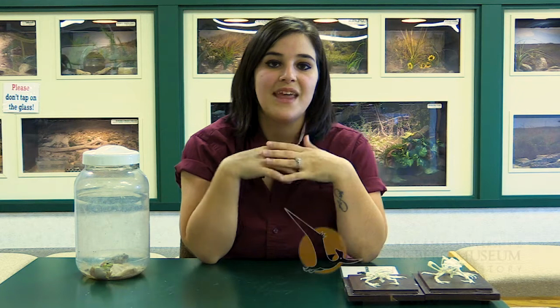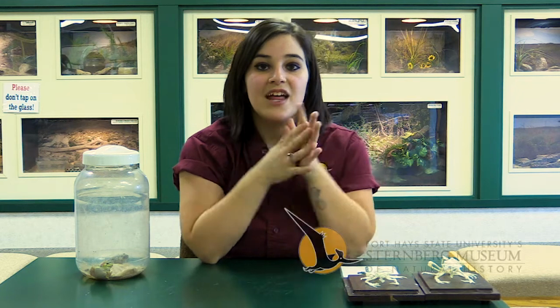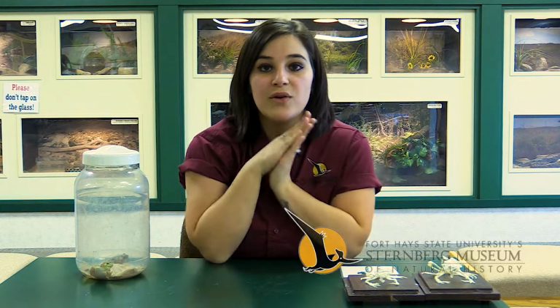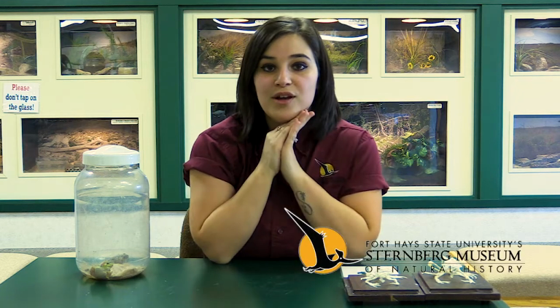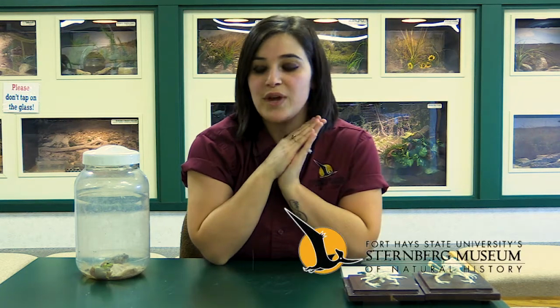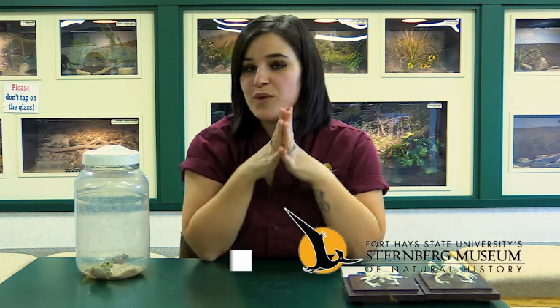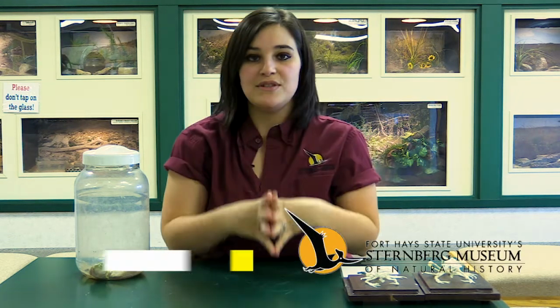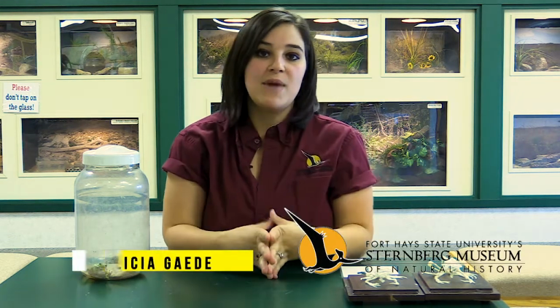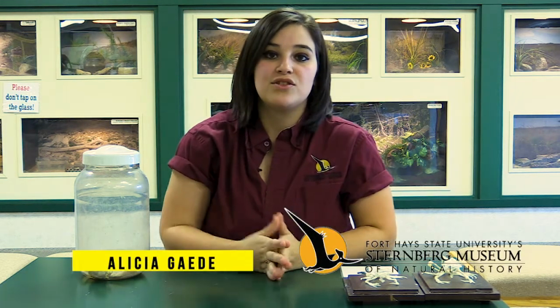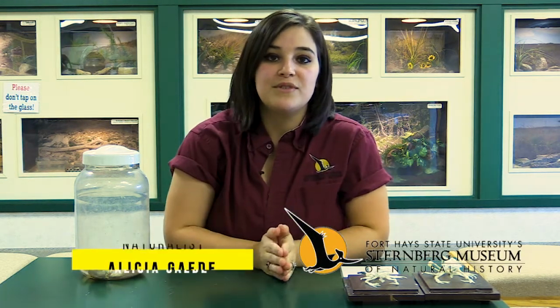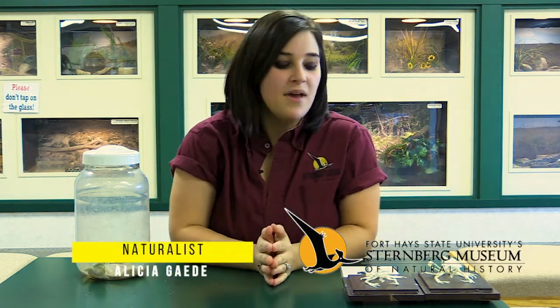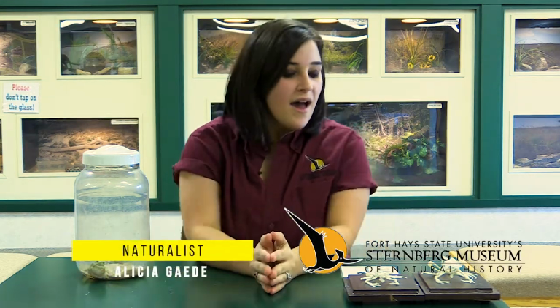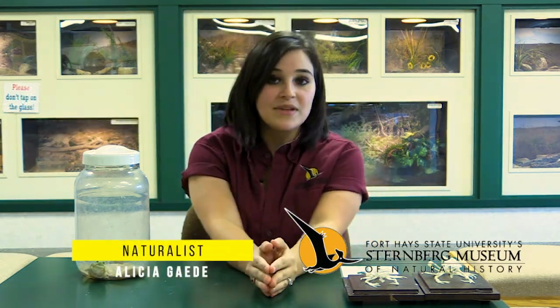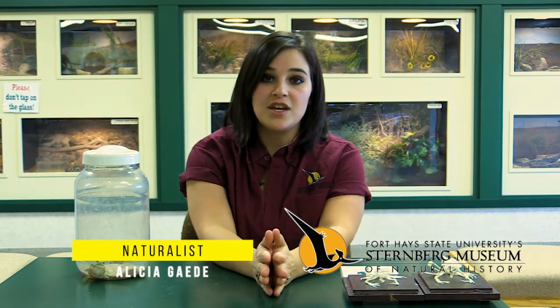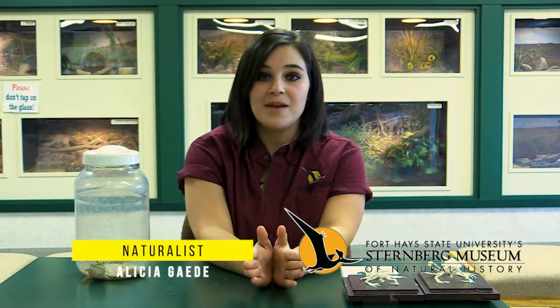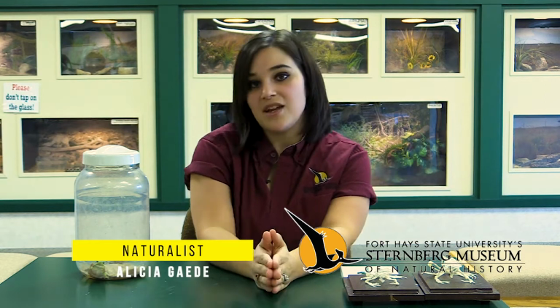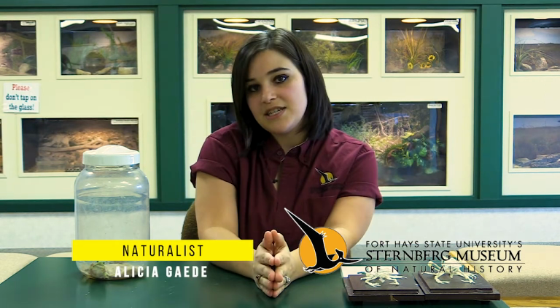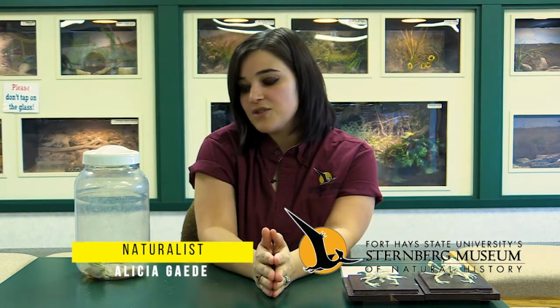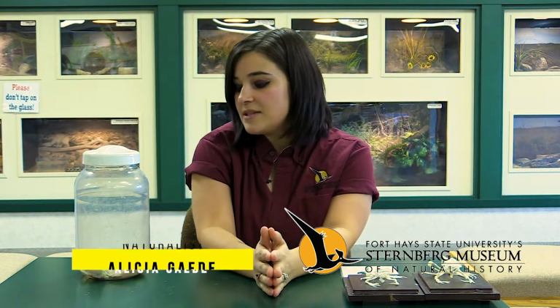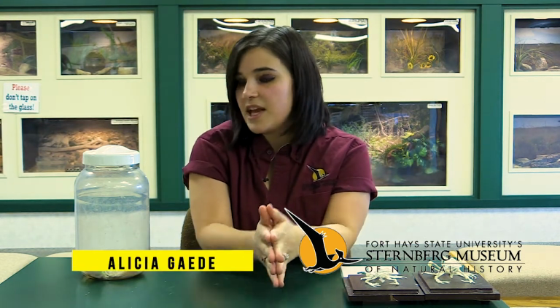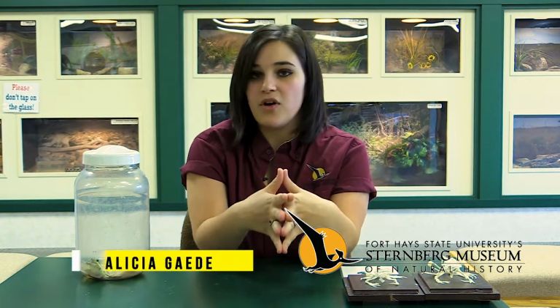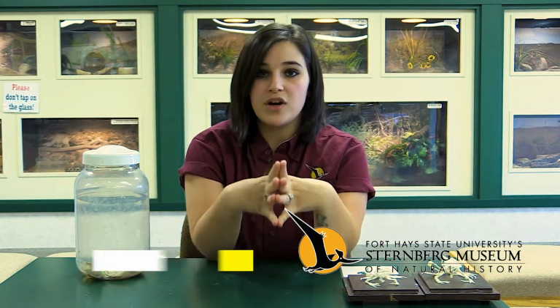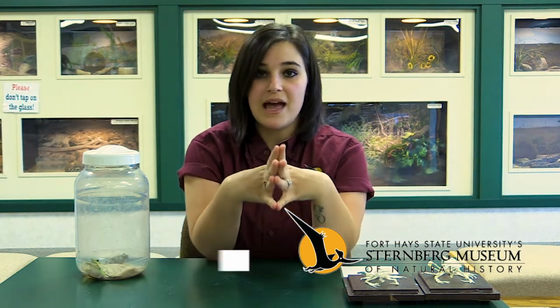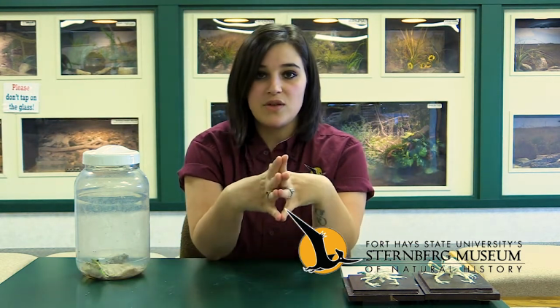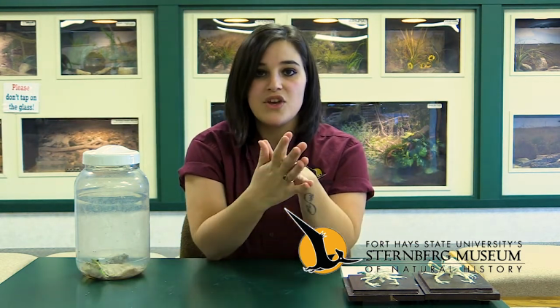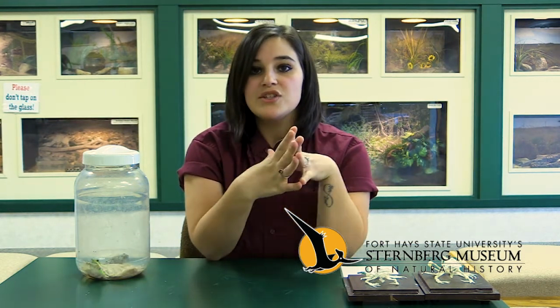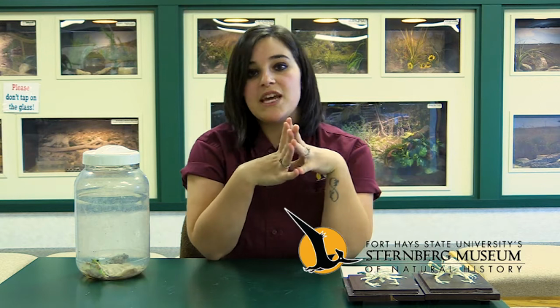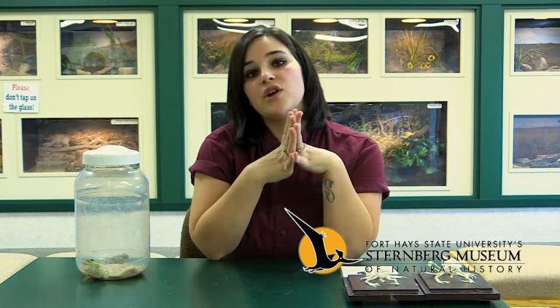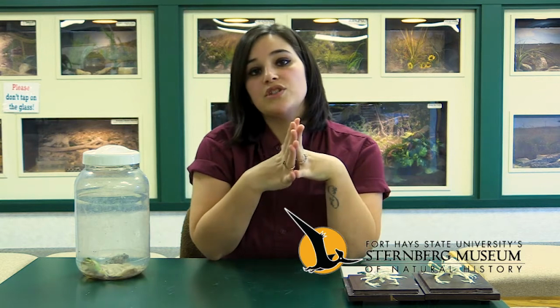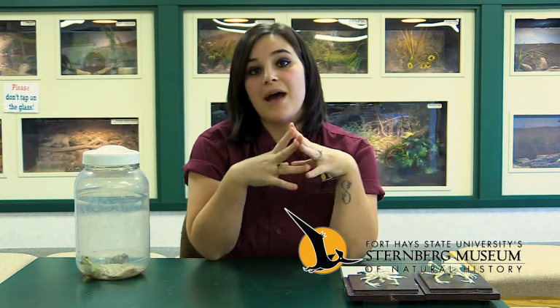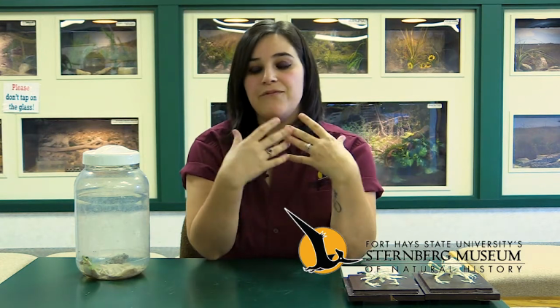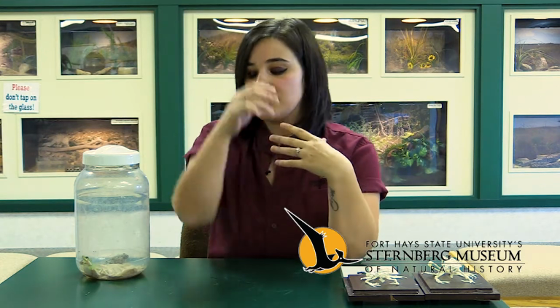Hello and welcome to a new way to museum at the Sternberg Museum. I am Alicia and I am the naturalist here, so I get to take care of all of our live animals. Today we are going to talk about amphibians.